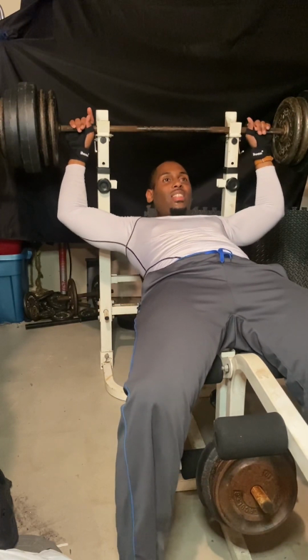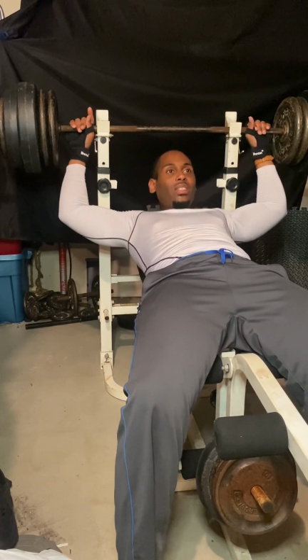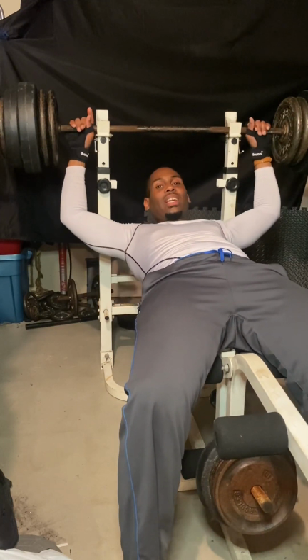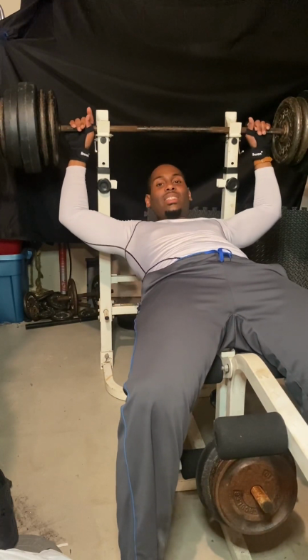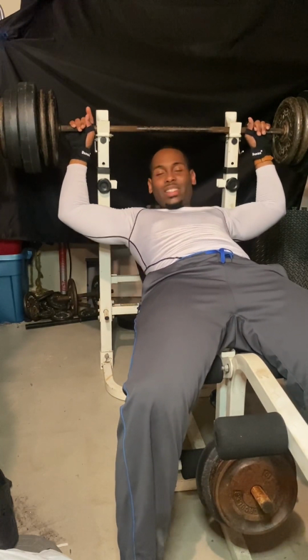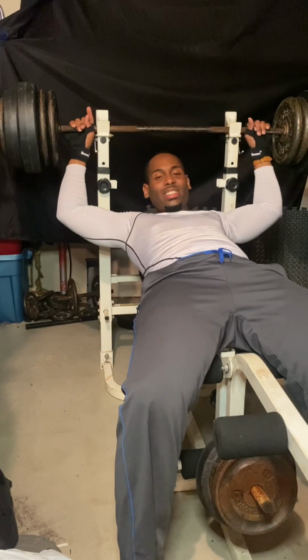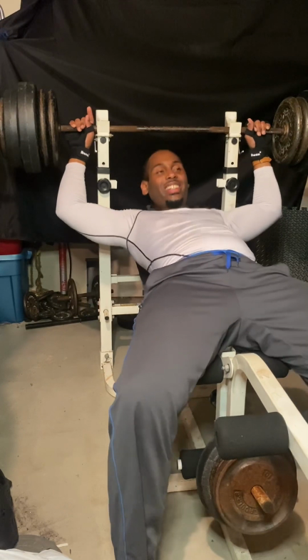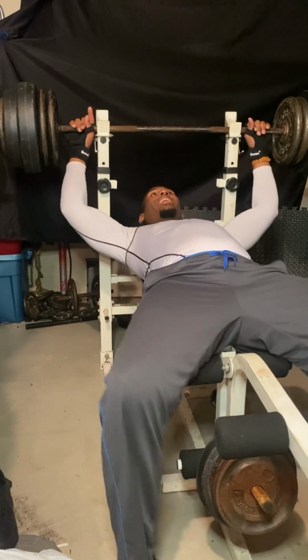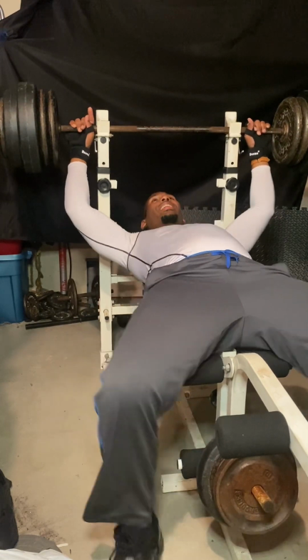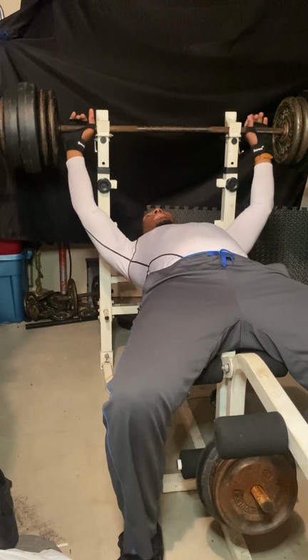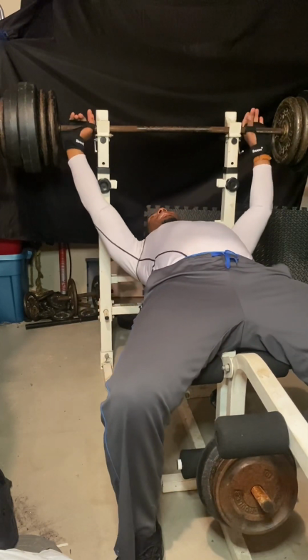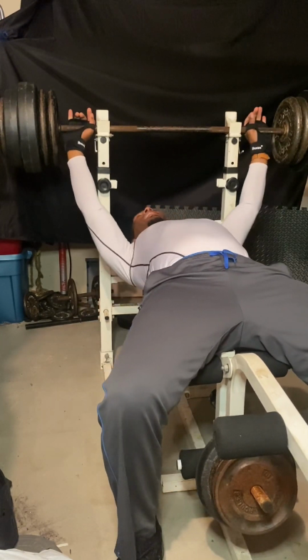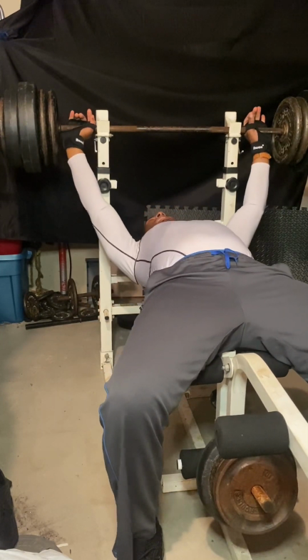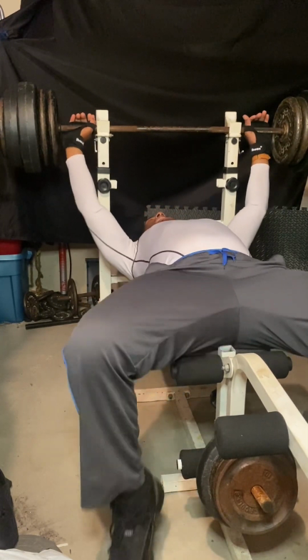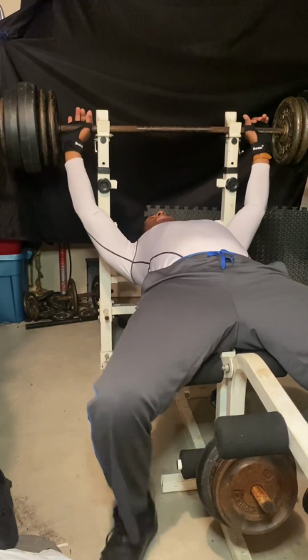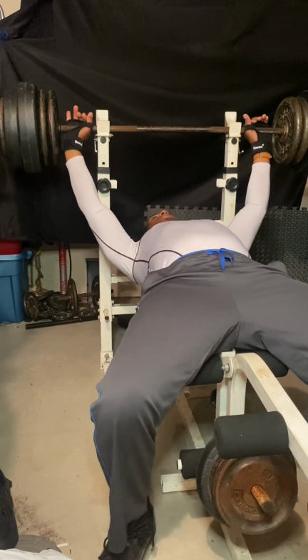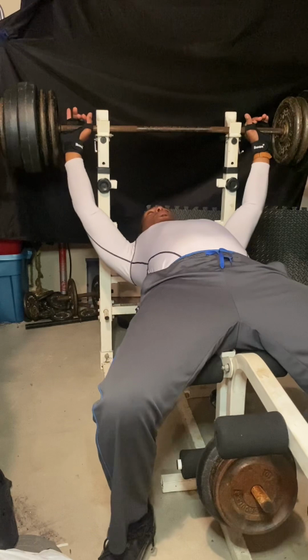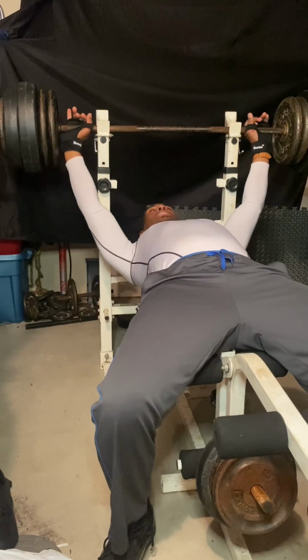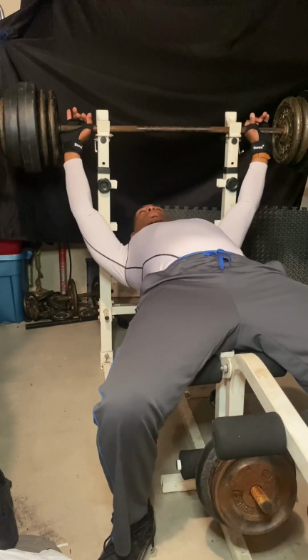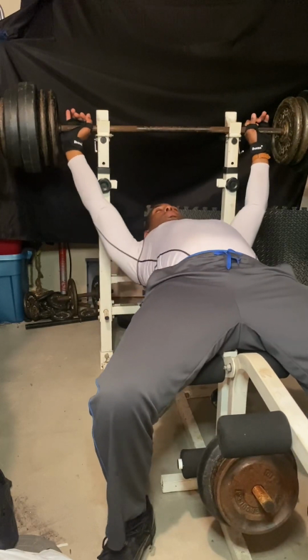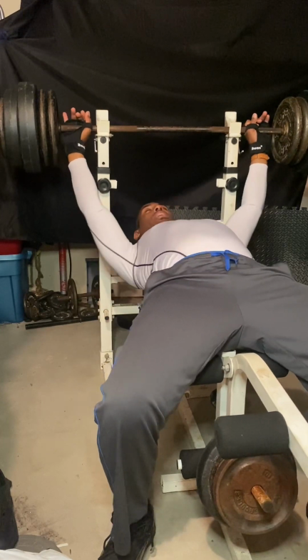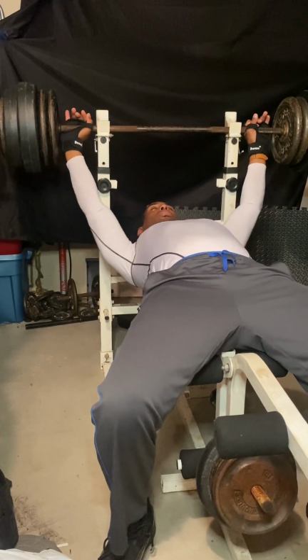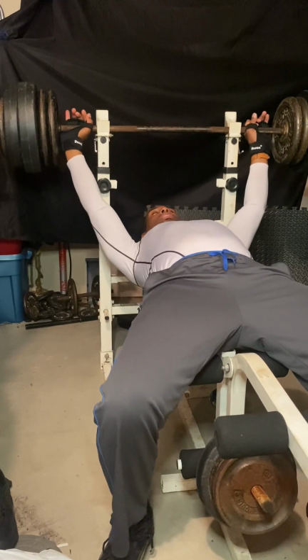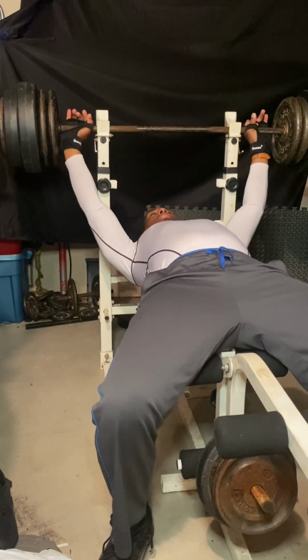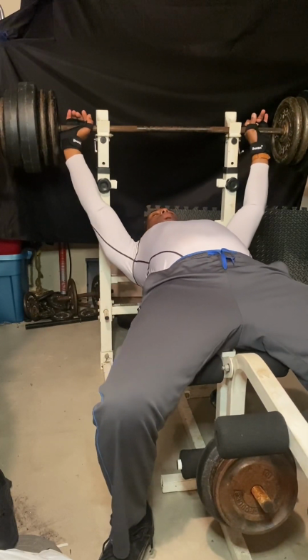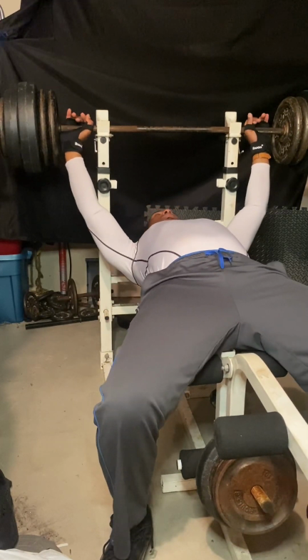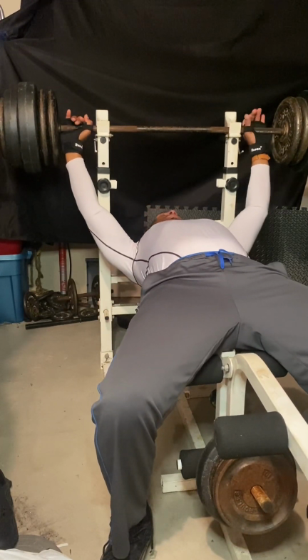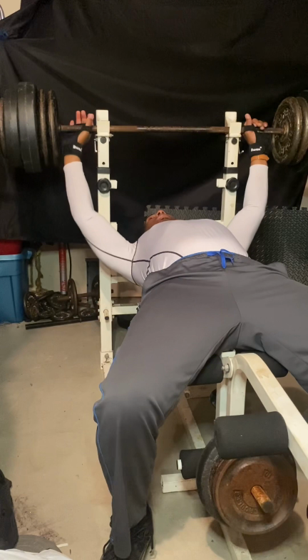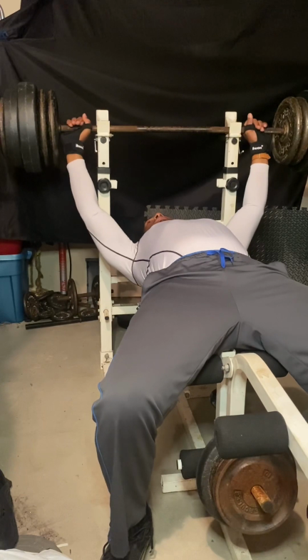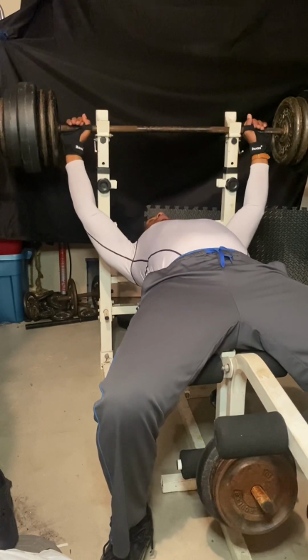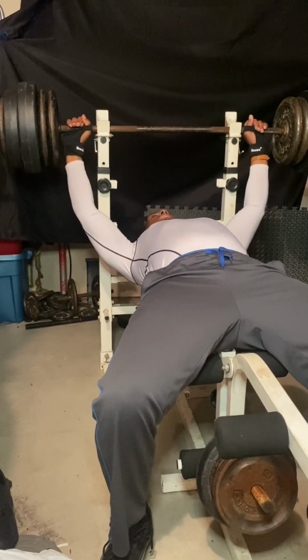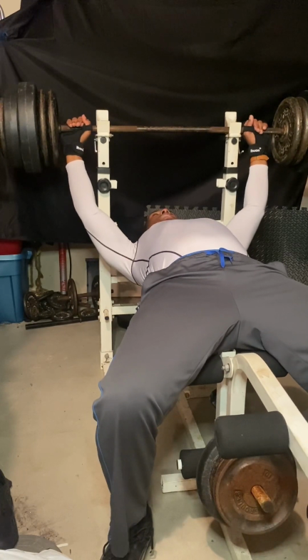The weight sometimes looks like it's easy, but it's not as easy as it looks. Form has a lot to do with making the weight go up in a good manner.